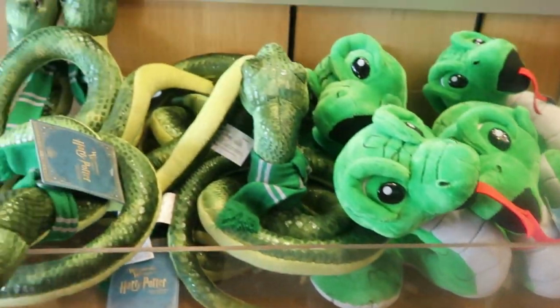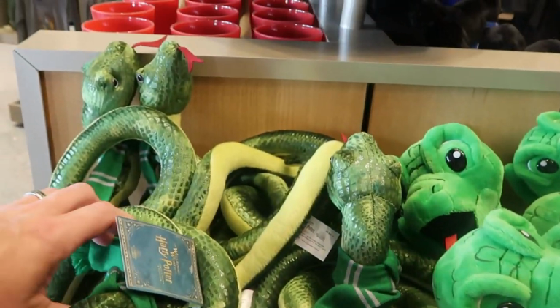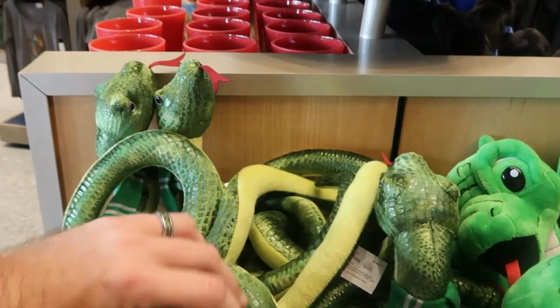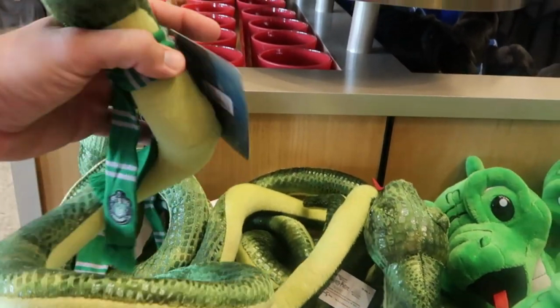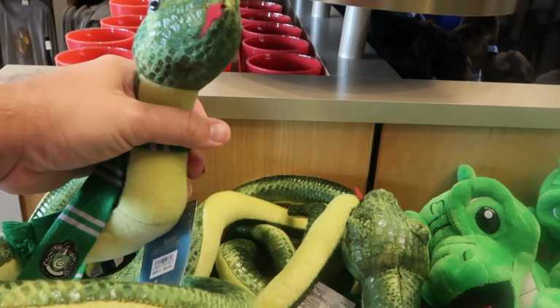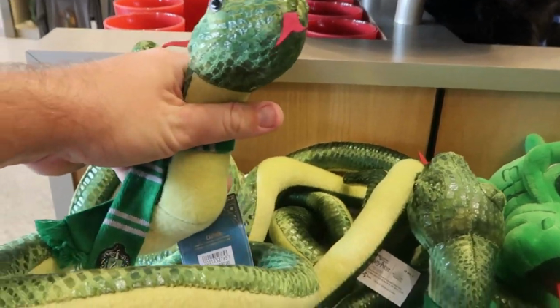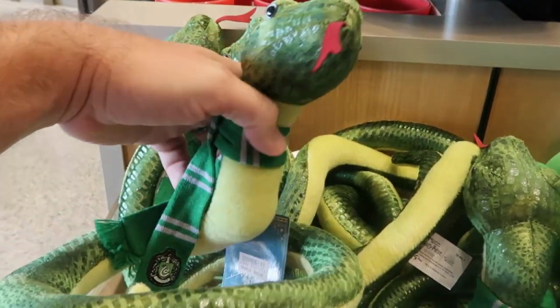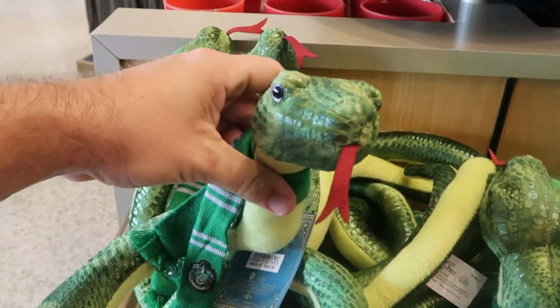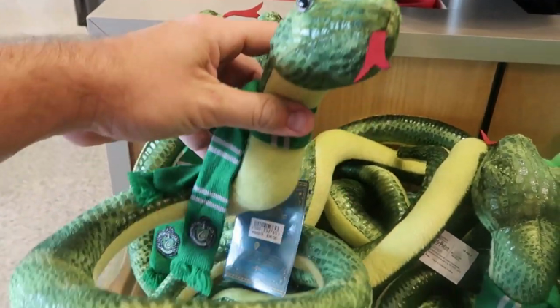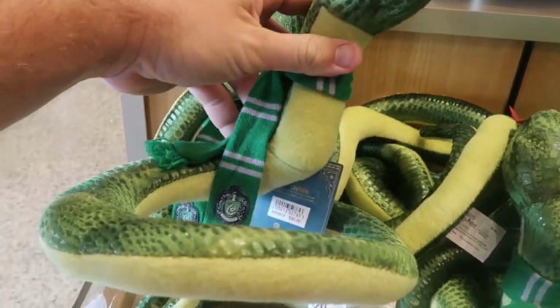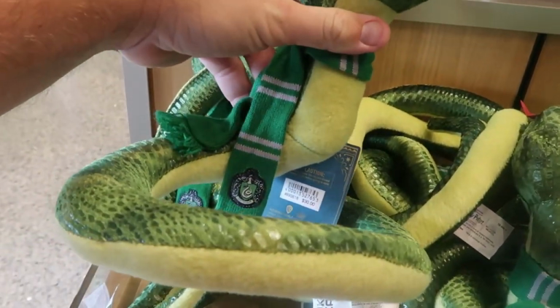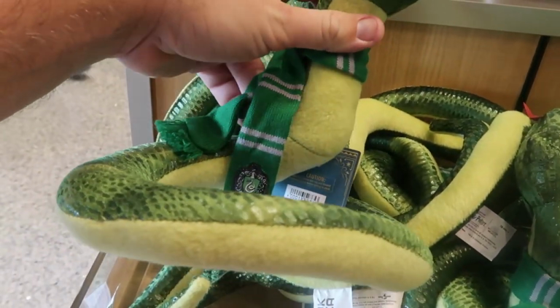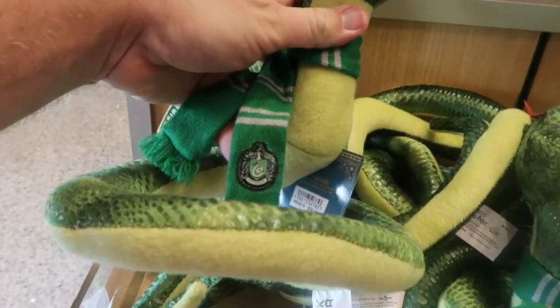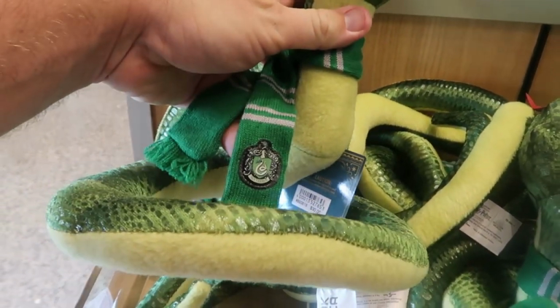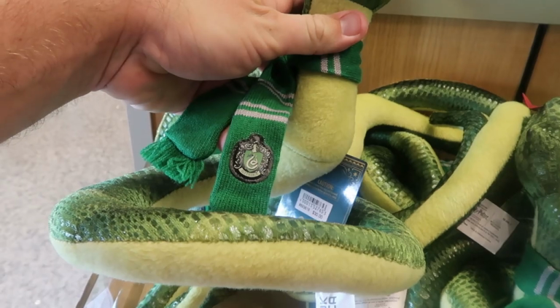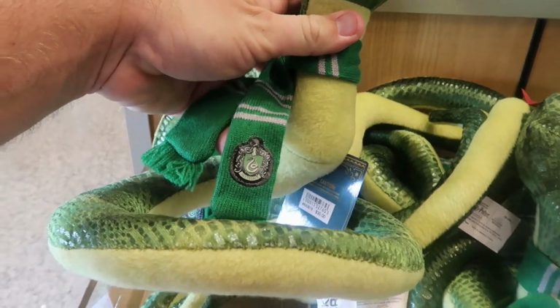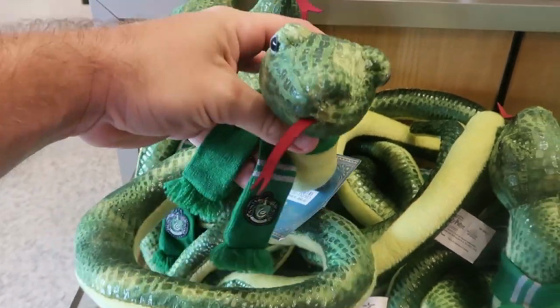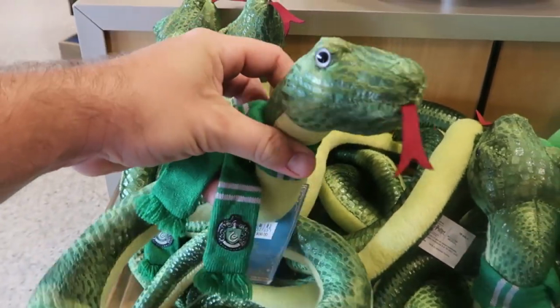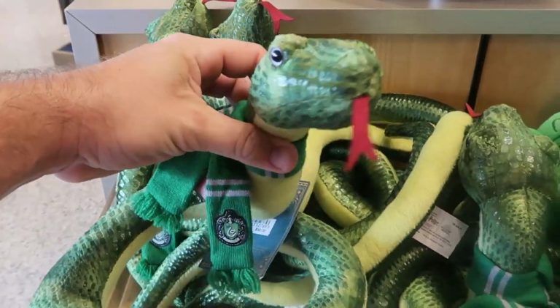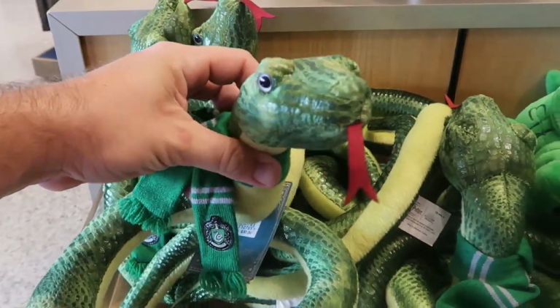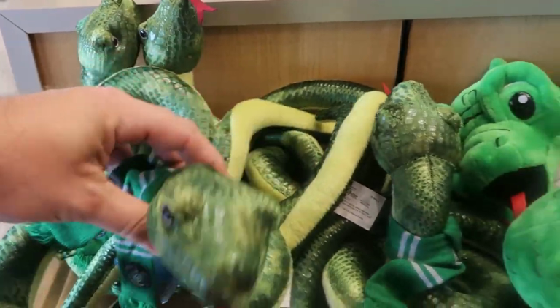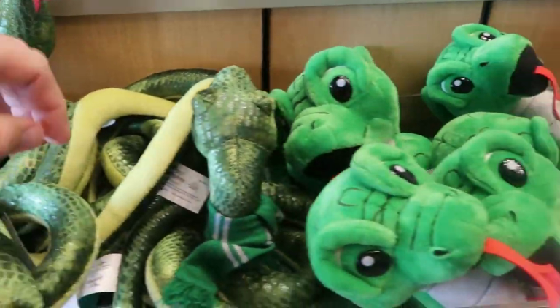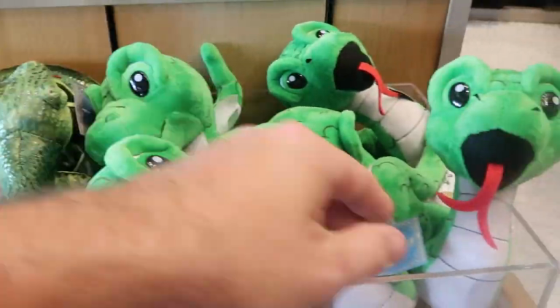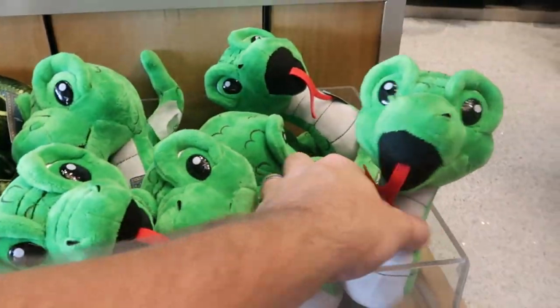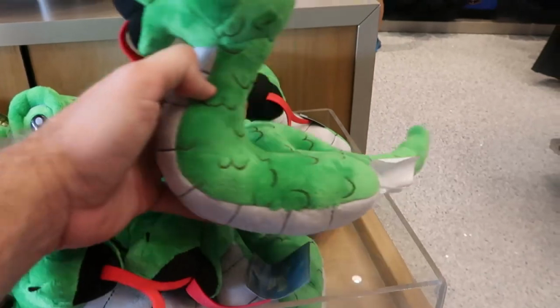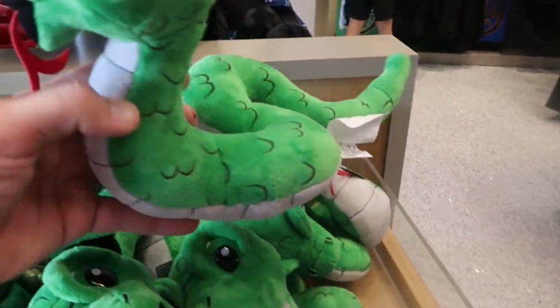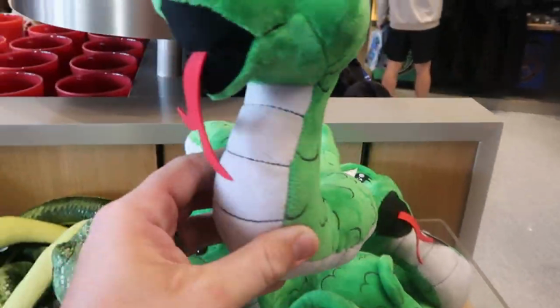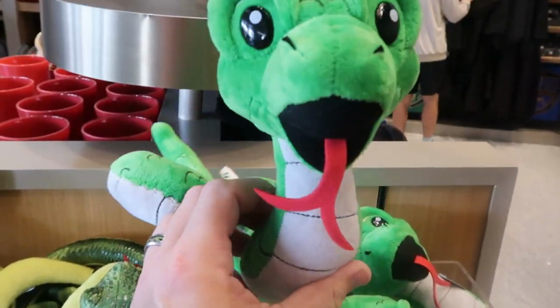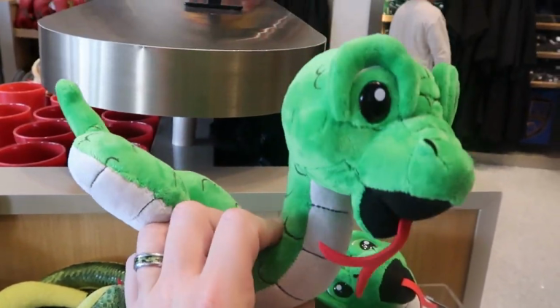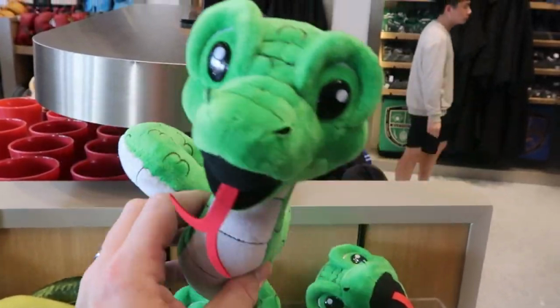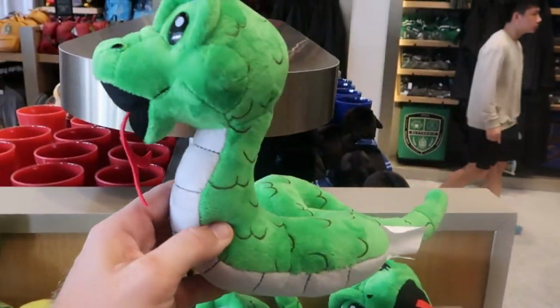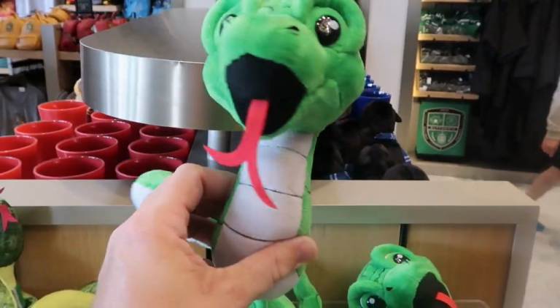They also have some plushies here for Slytherin — look at that! $30 for the snake; it actually has a Slytherin scarf on it with a little Slytherin tag. That is so adorable. And then there are some other little snakes over here, kind of like the little lion we saw.